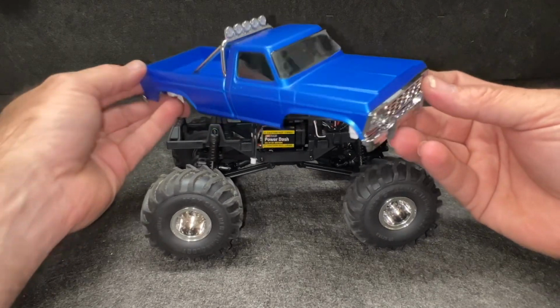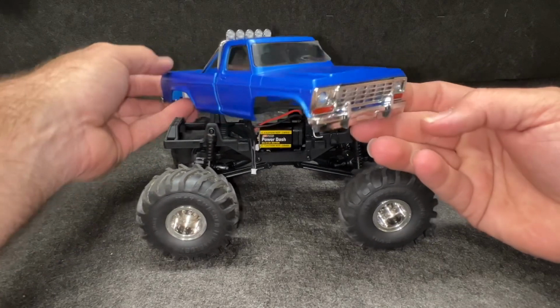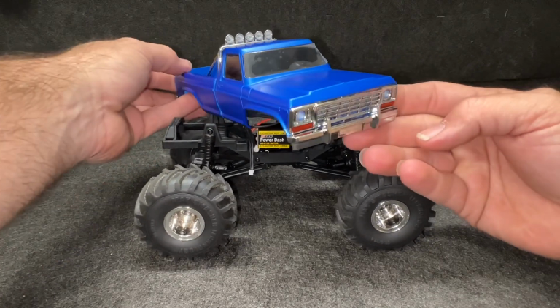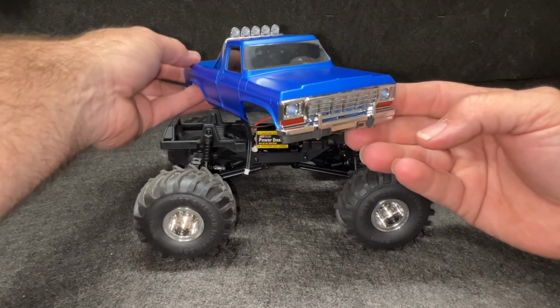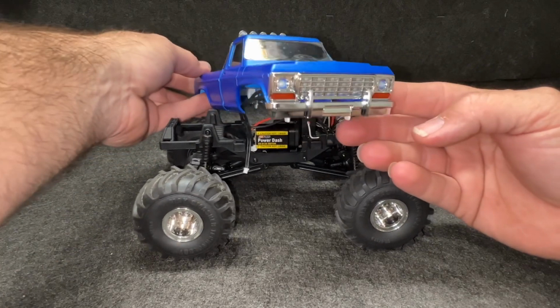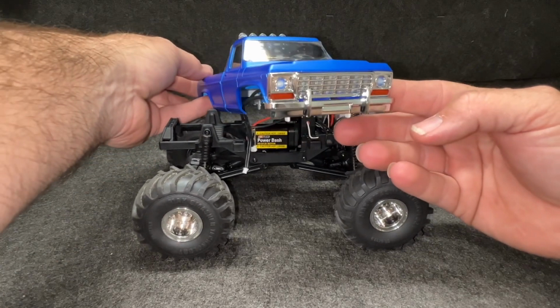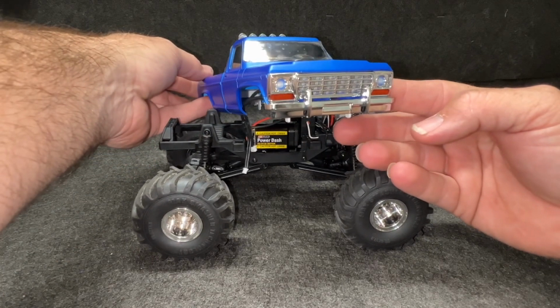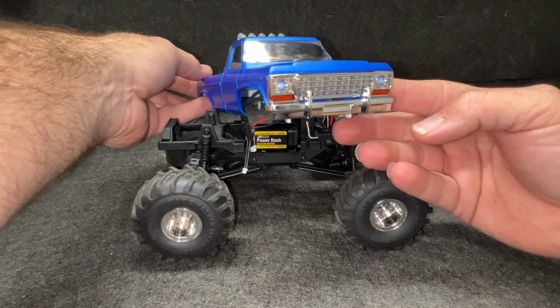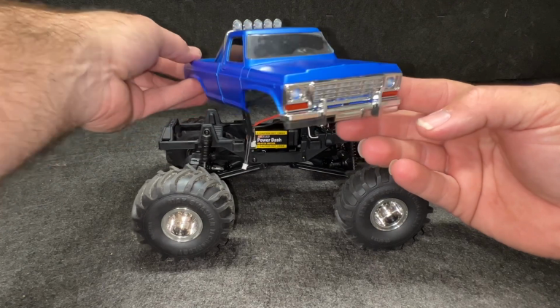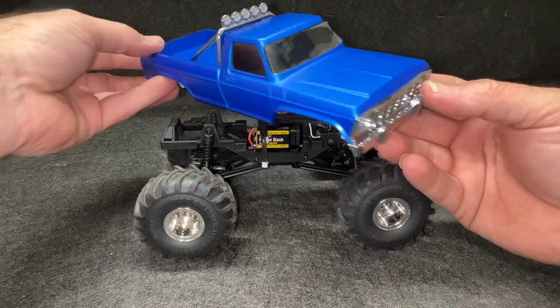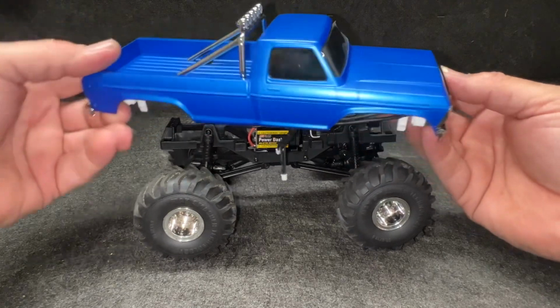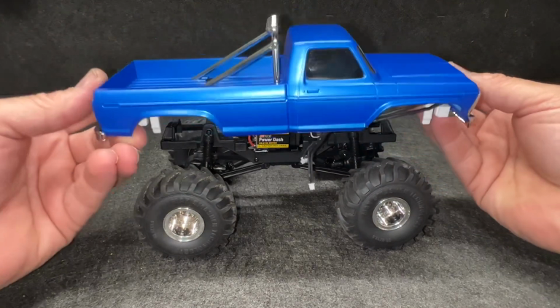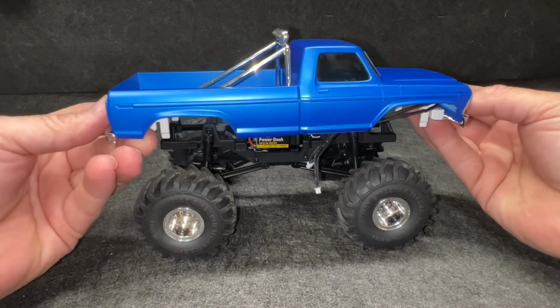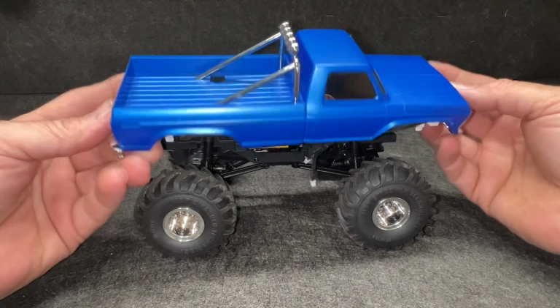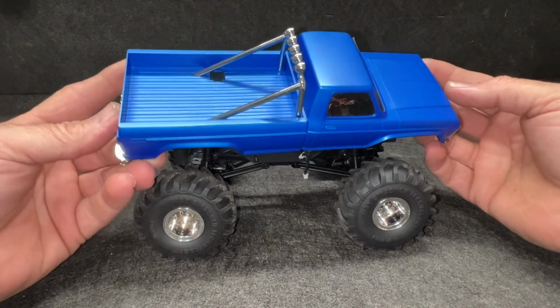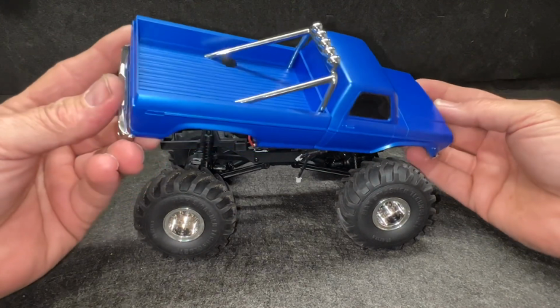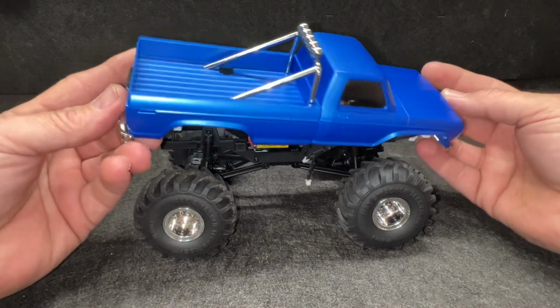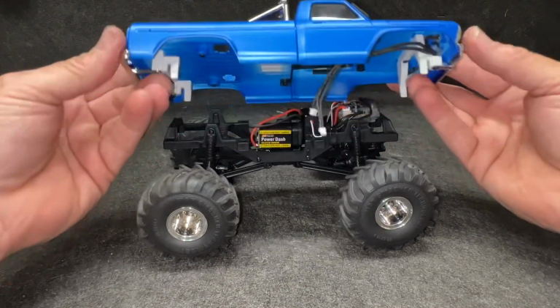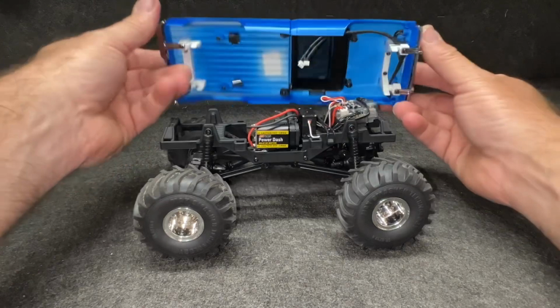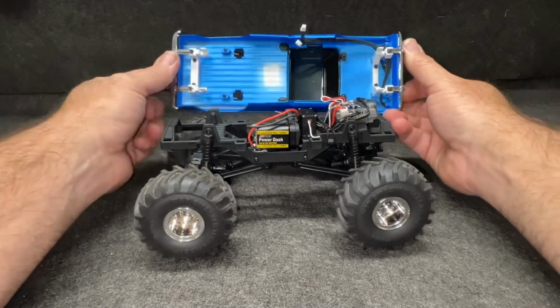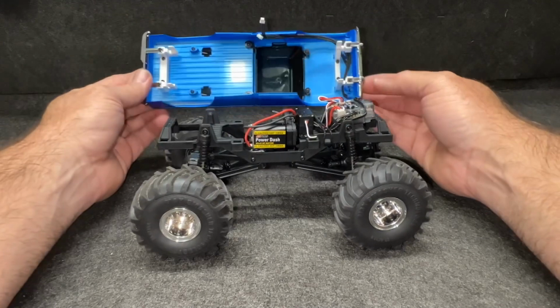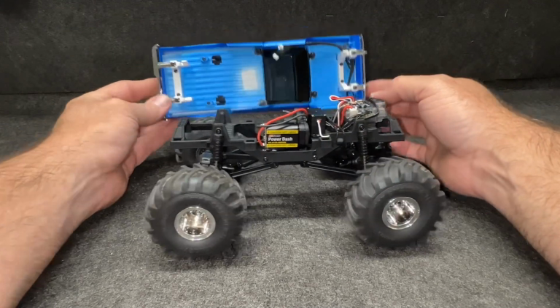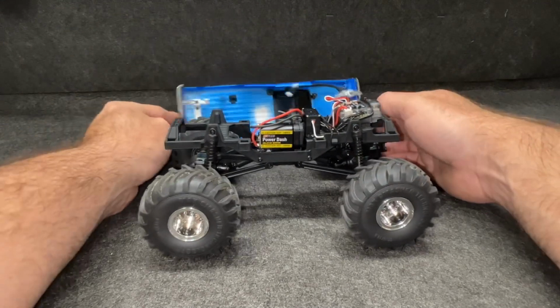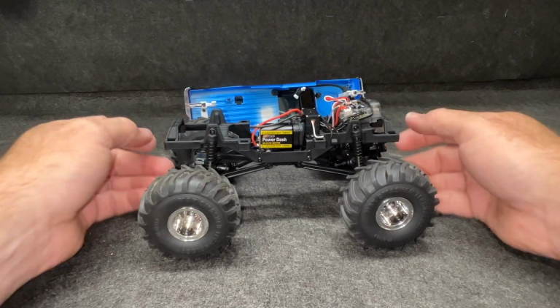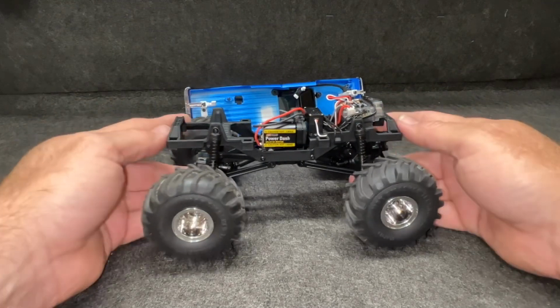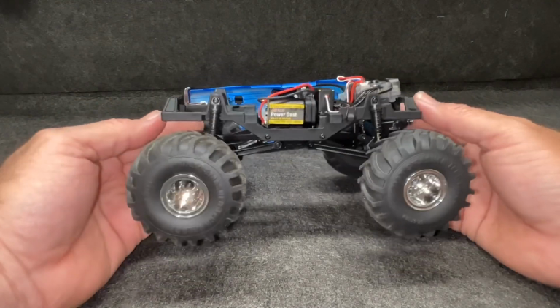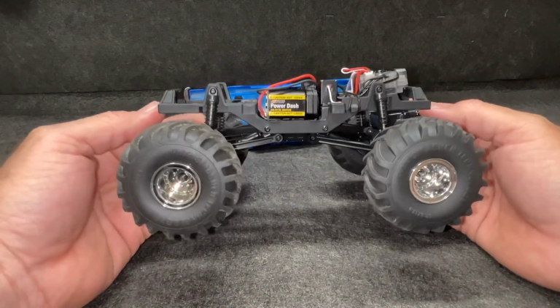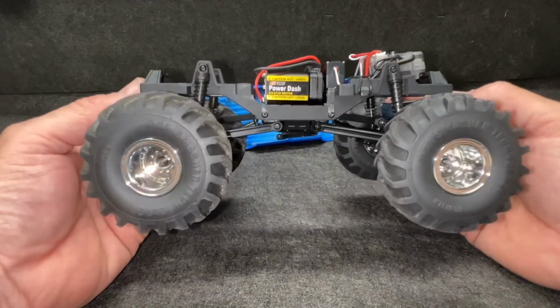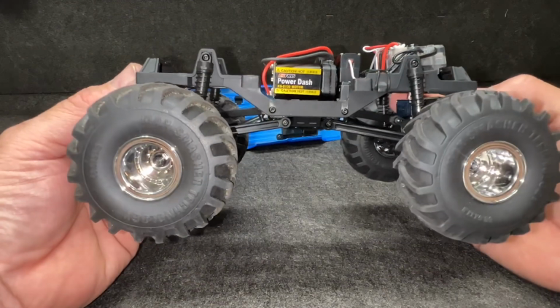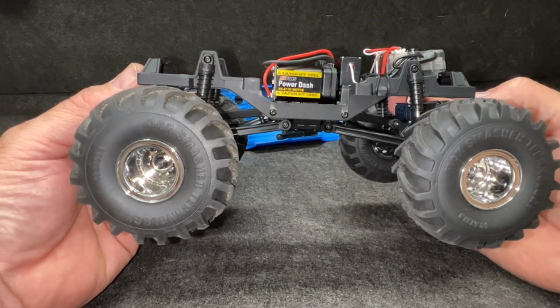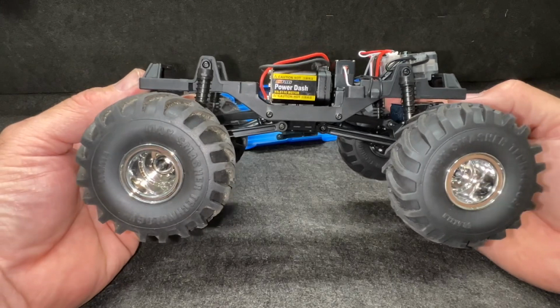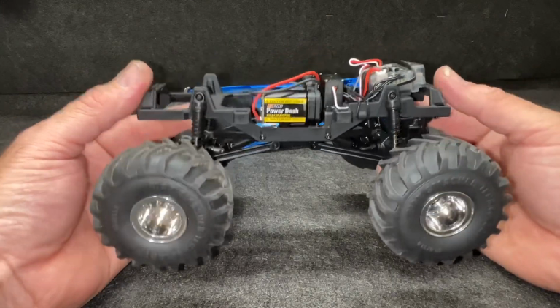Little hard body F-150, like a '79 — yeah, long bed. Got the roll bar, very nice, got the lights. And you have a little brush motor, 180 size right here.